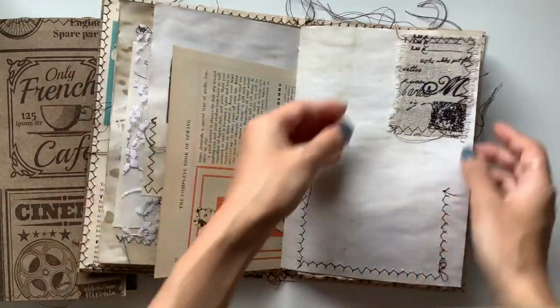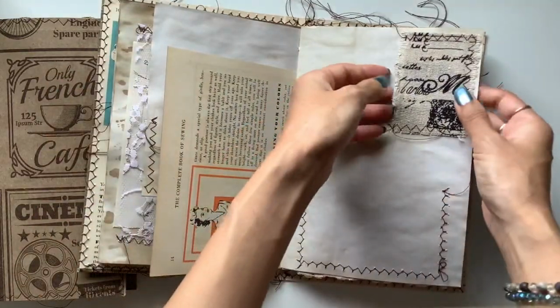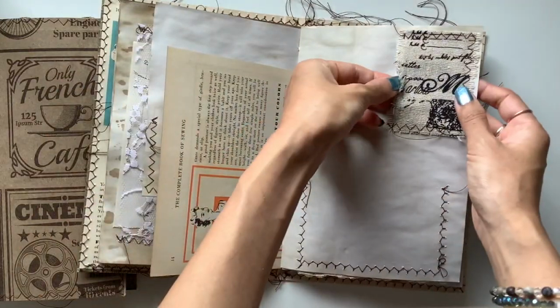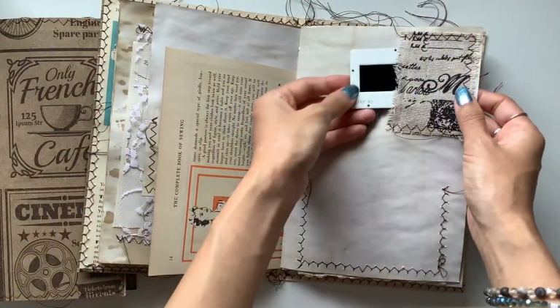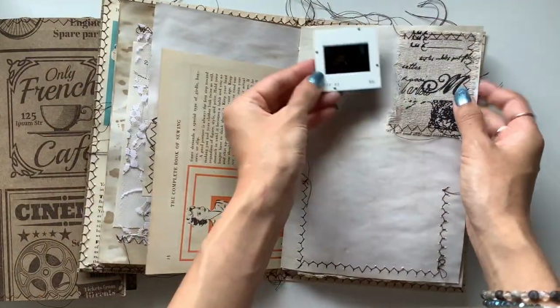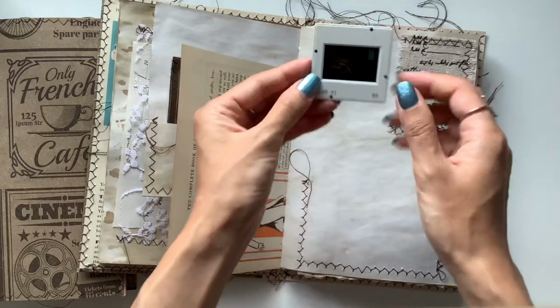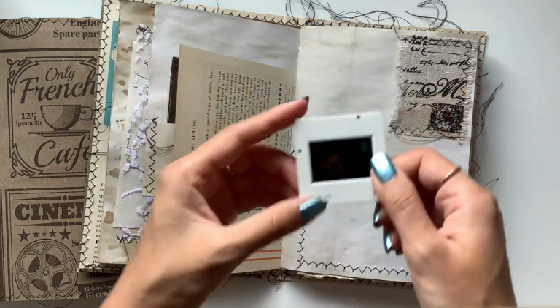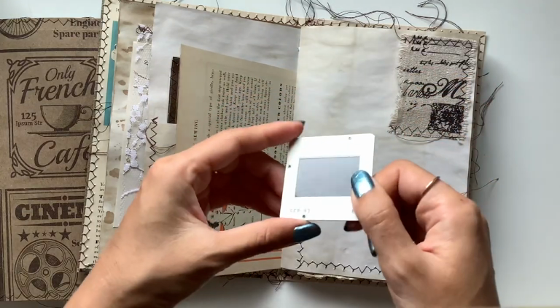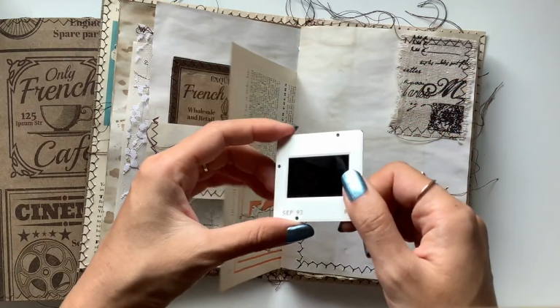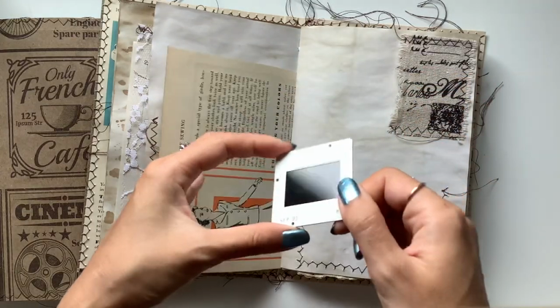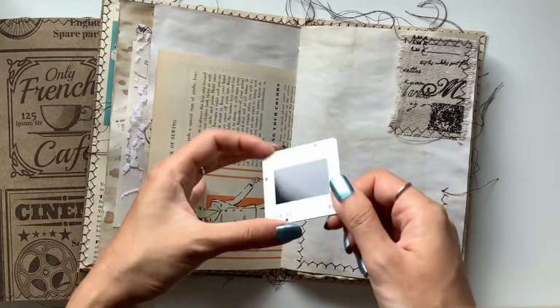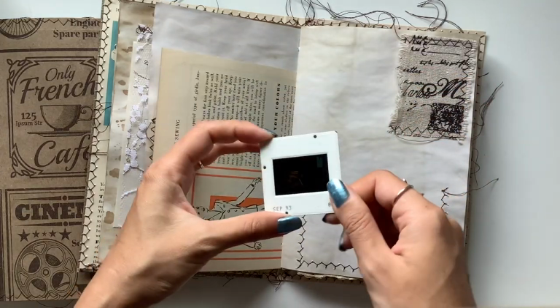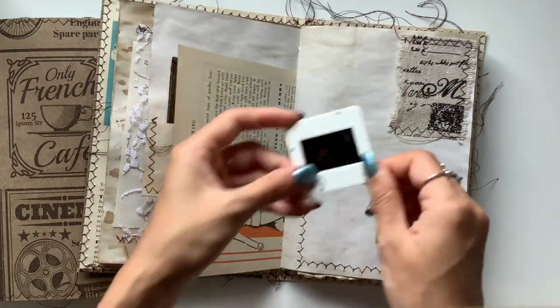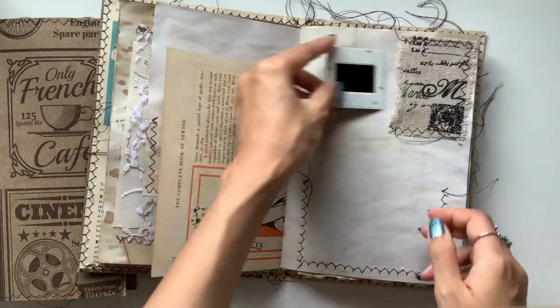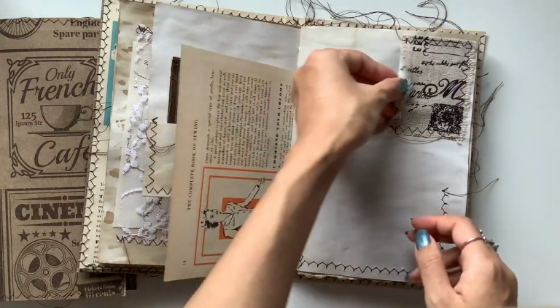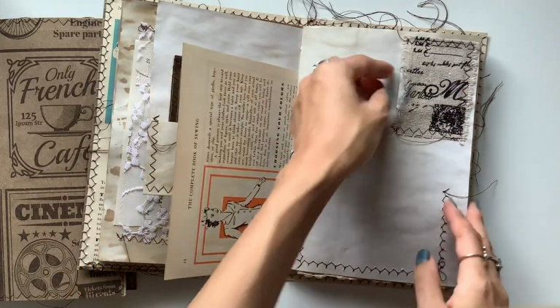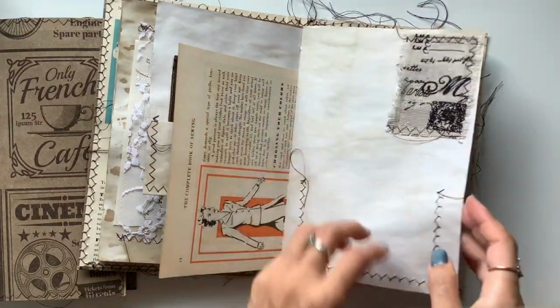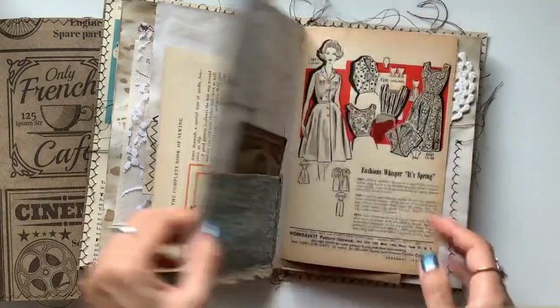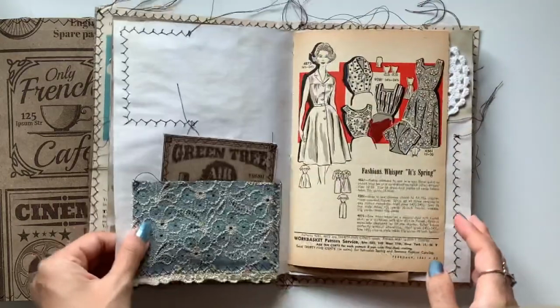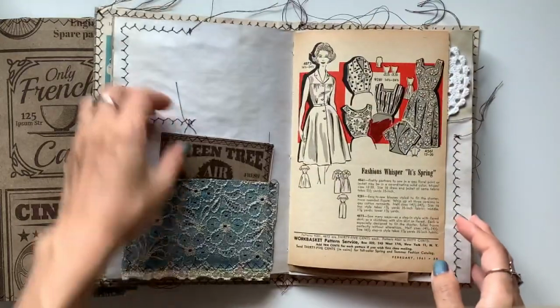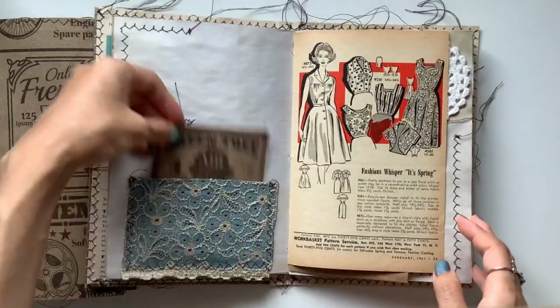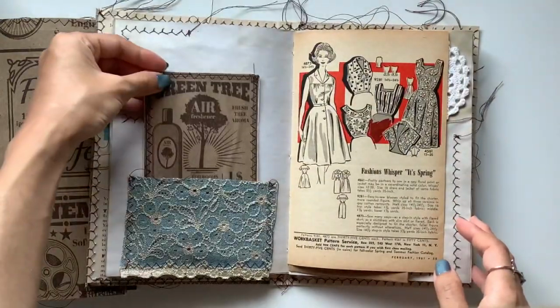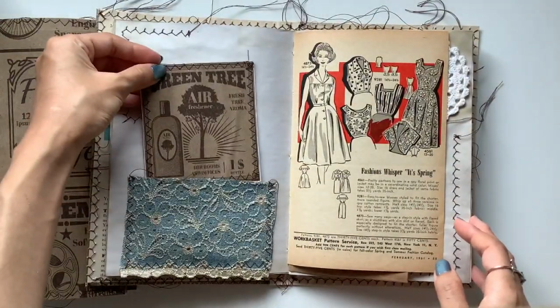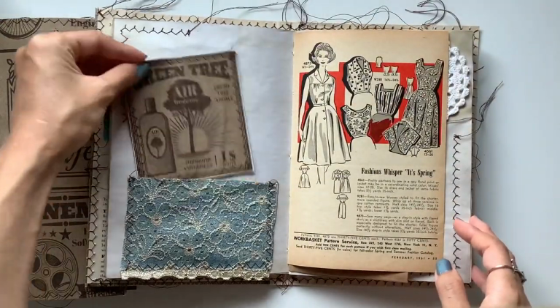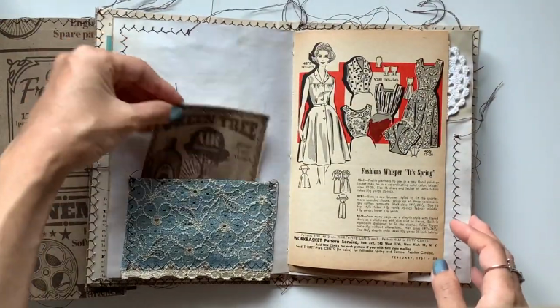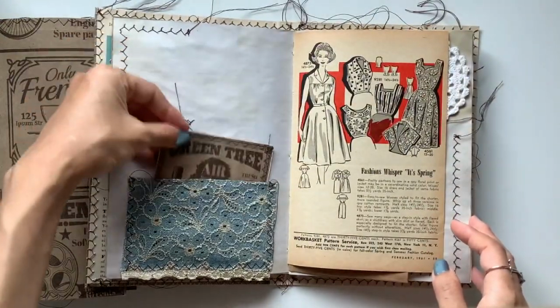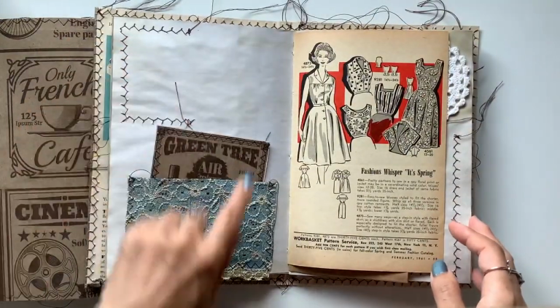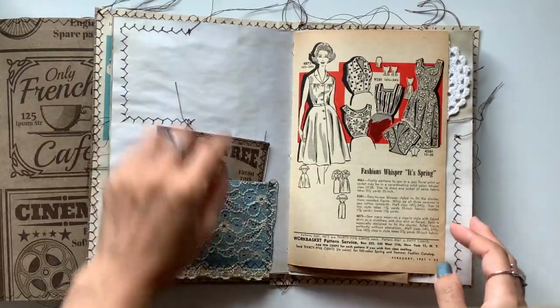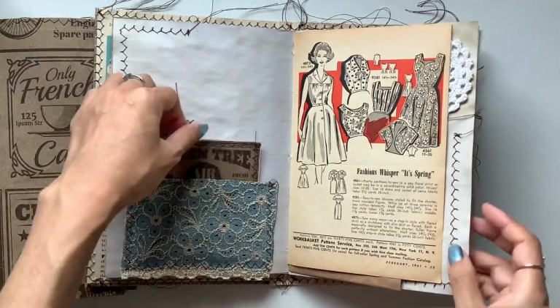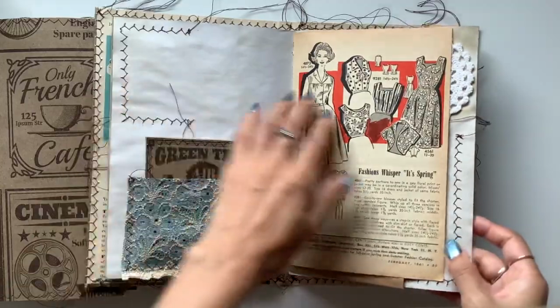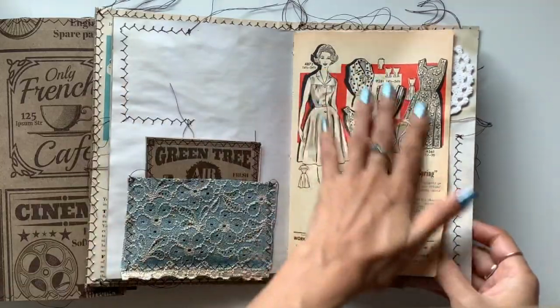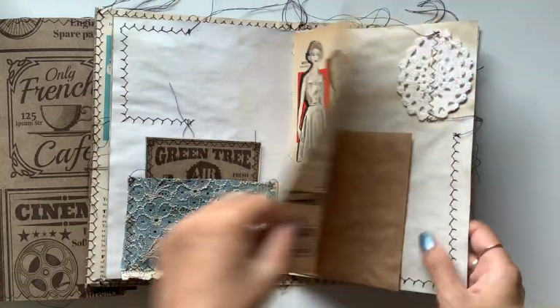And this is so cool — there's a little pocket here with a vintage slide. You probably won't be able to see it, but it's a fashion slide, so it fits in with the sewing theme. Another card in here, and this is vintage blue lace. Love this.